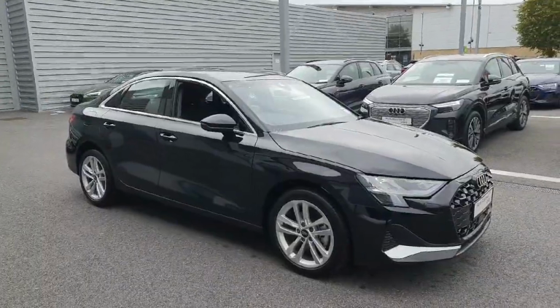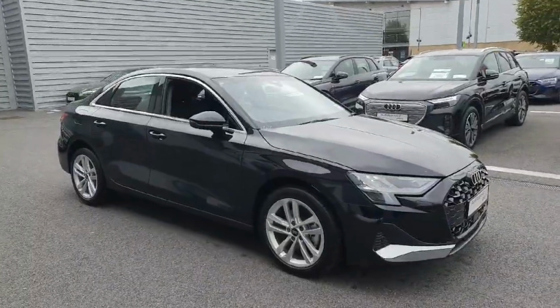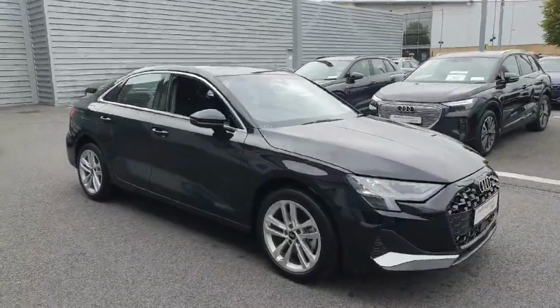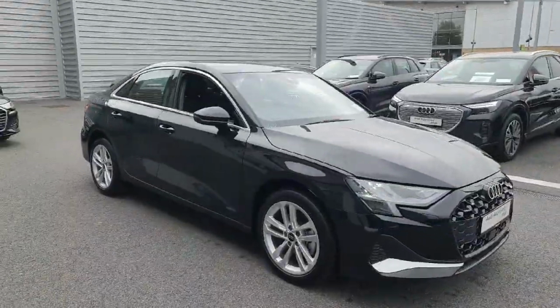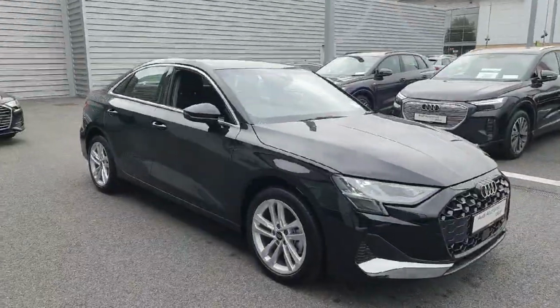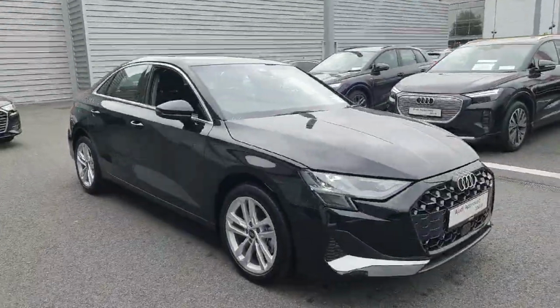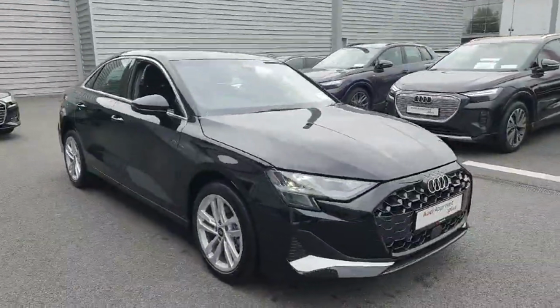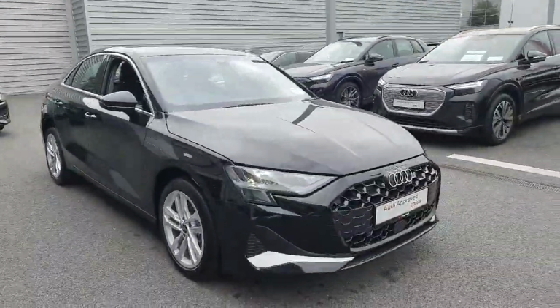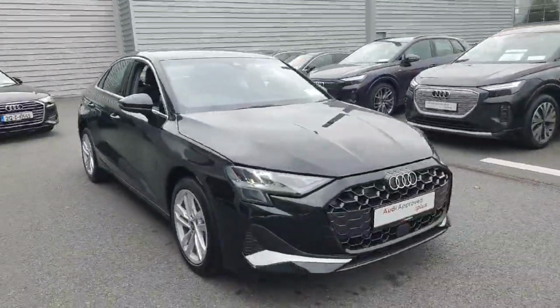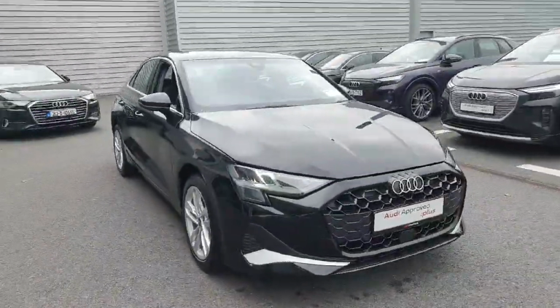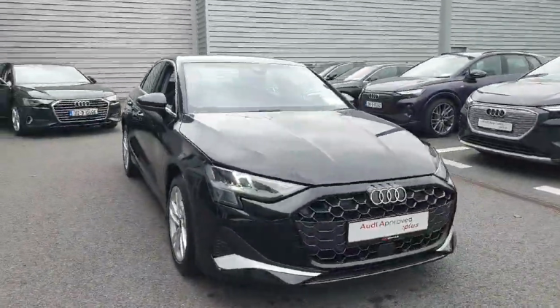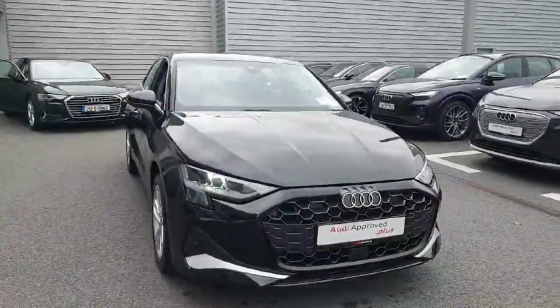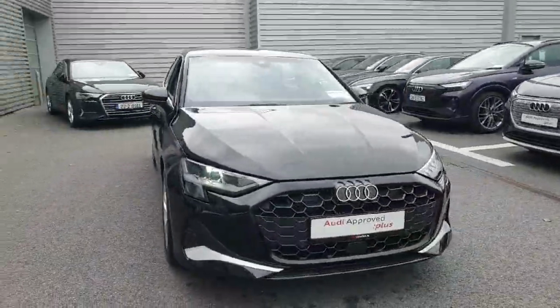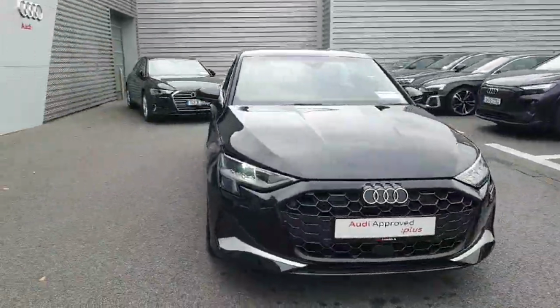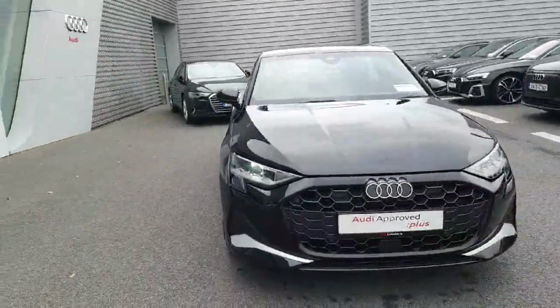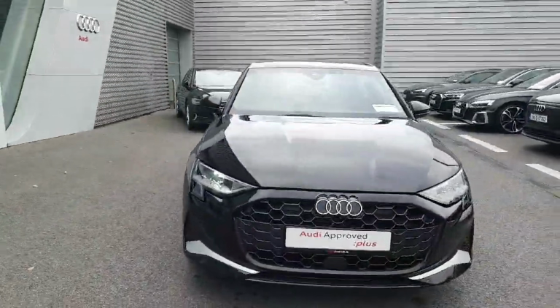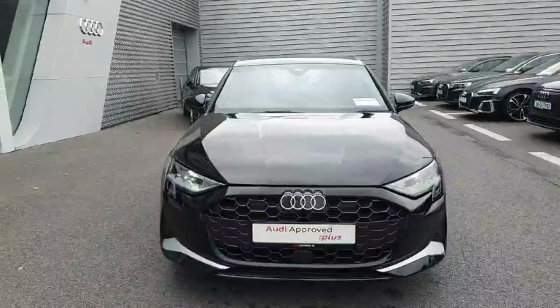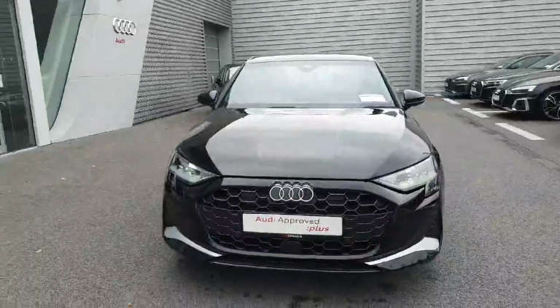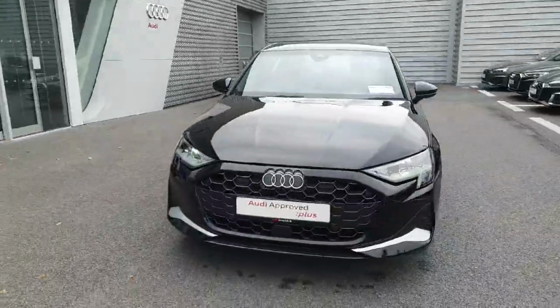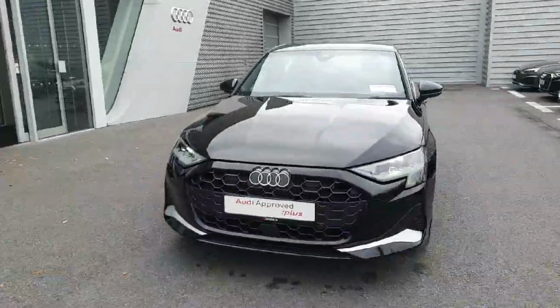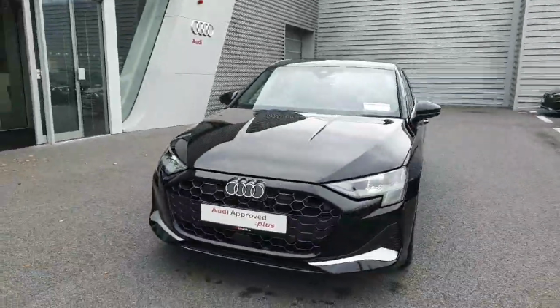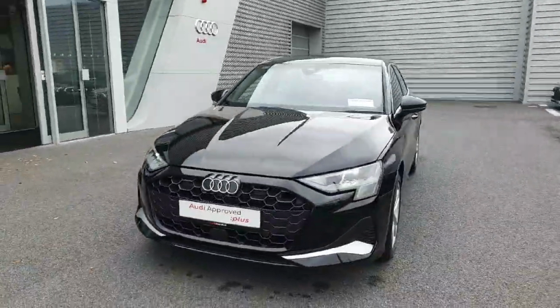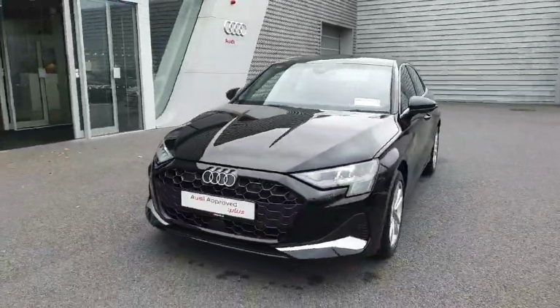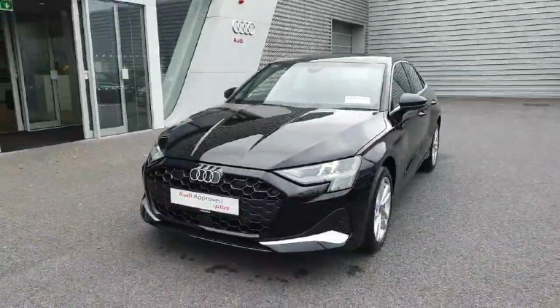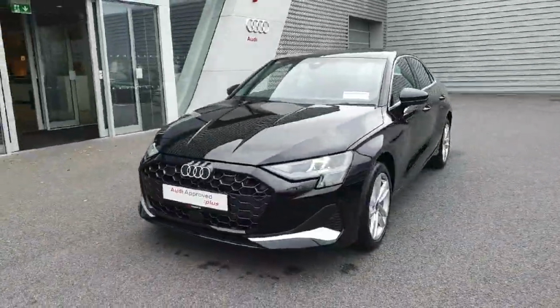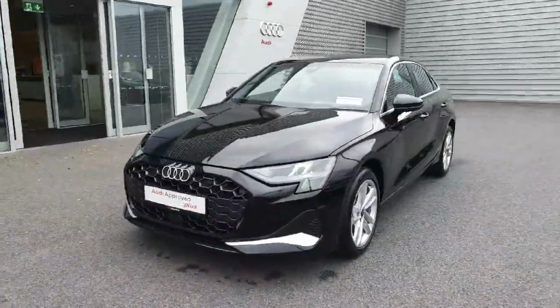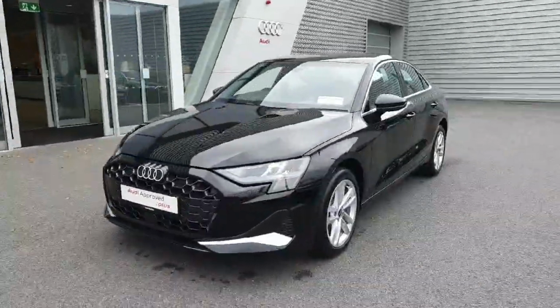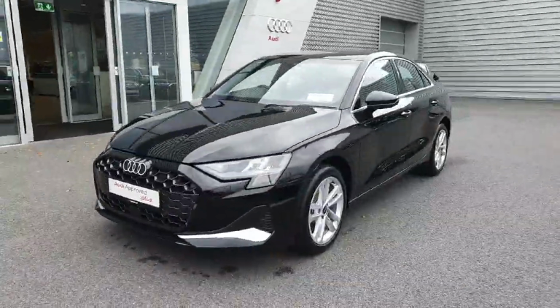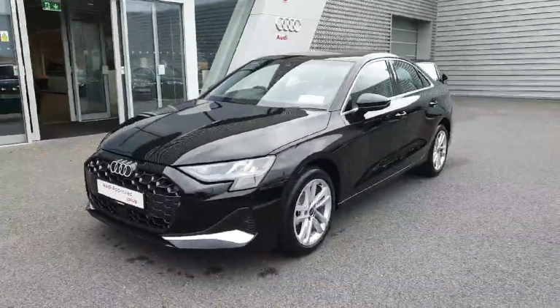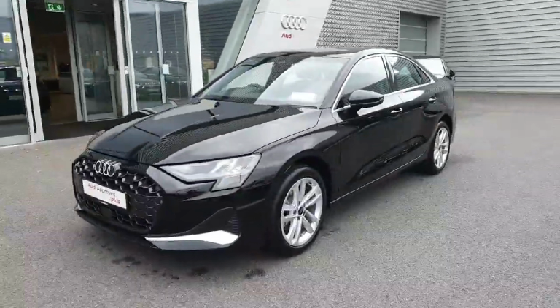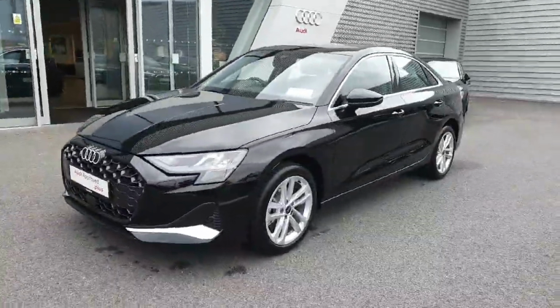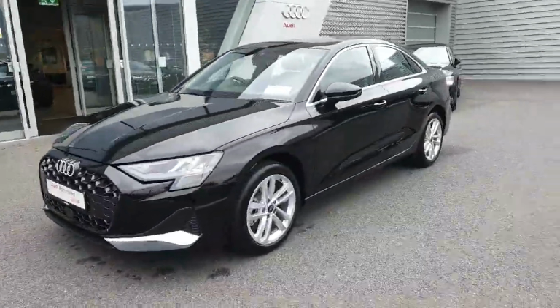Hello and welcome to Audi Limerick online sales. Today we've just newly registered this Audi A3 new model. It's a 2 litre diesel, 116 brake horsepower, finished in black.